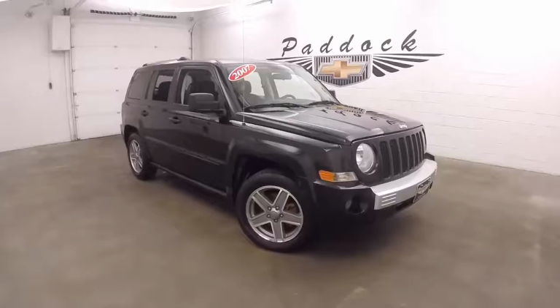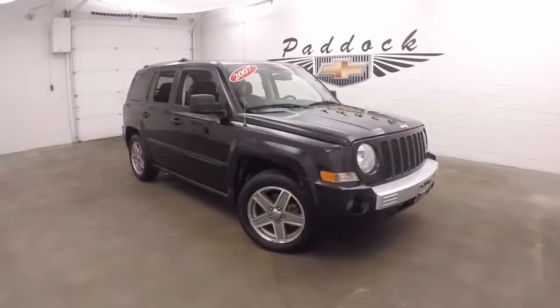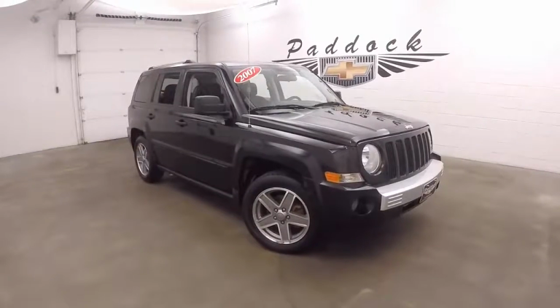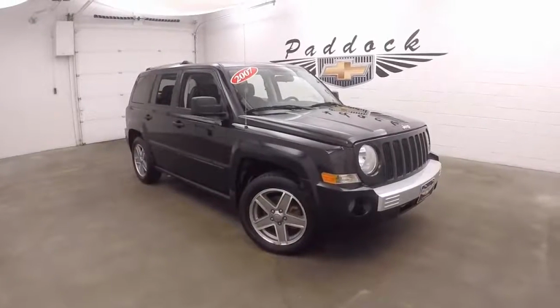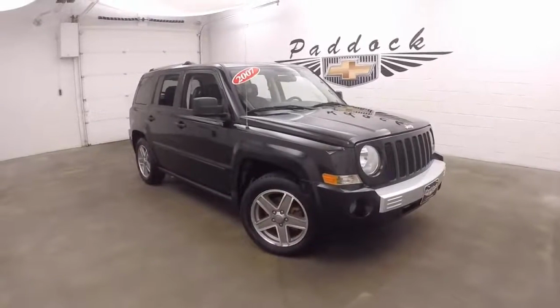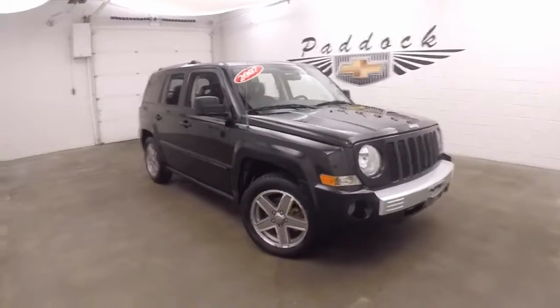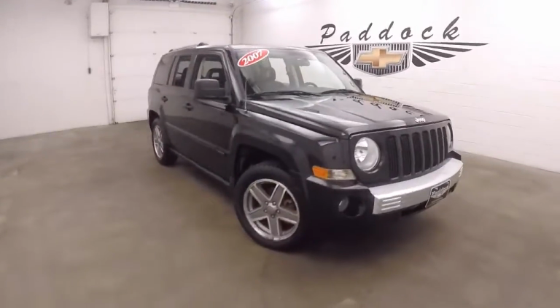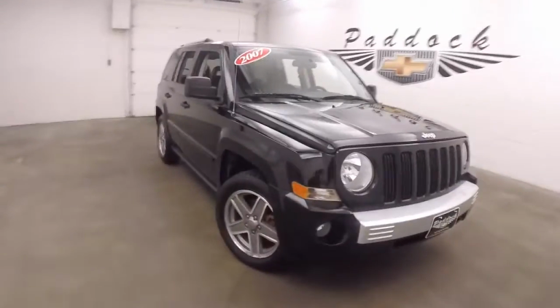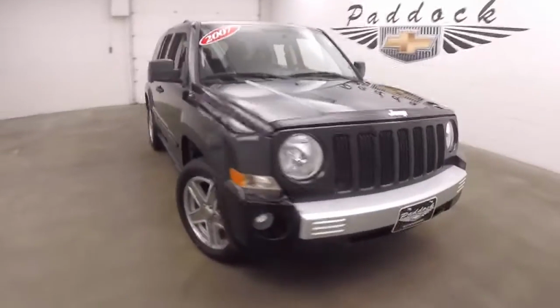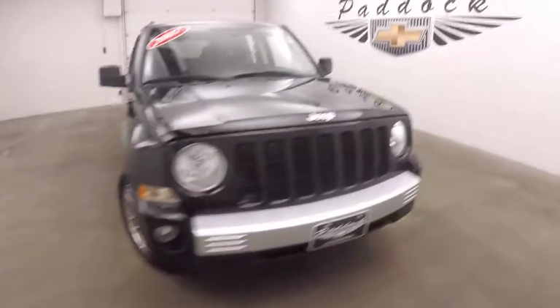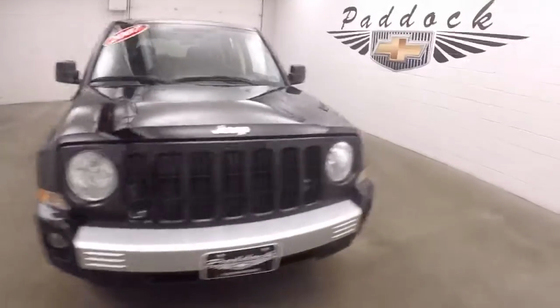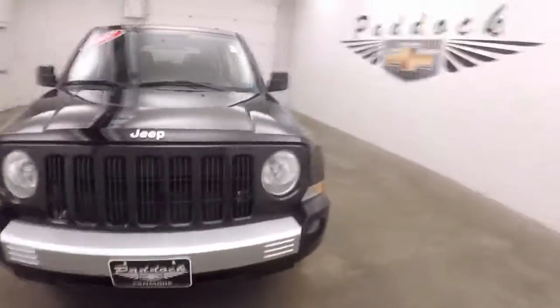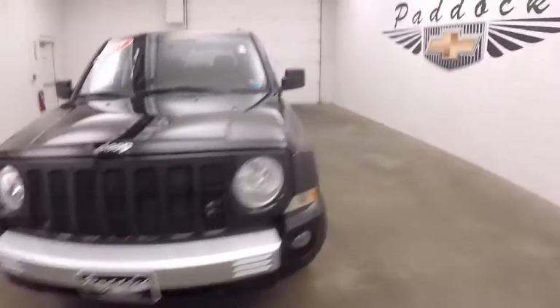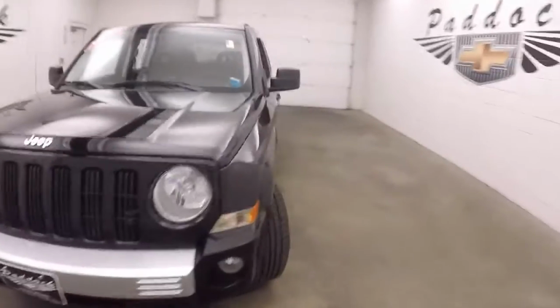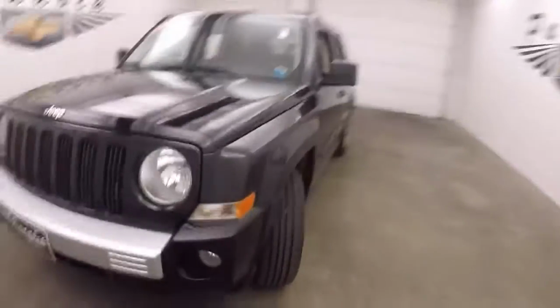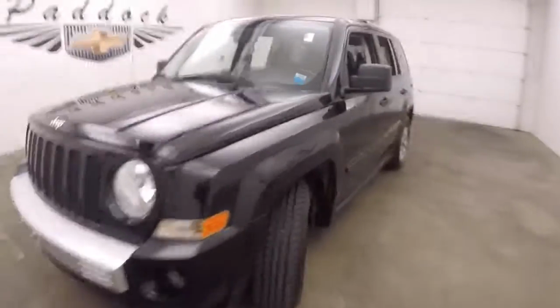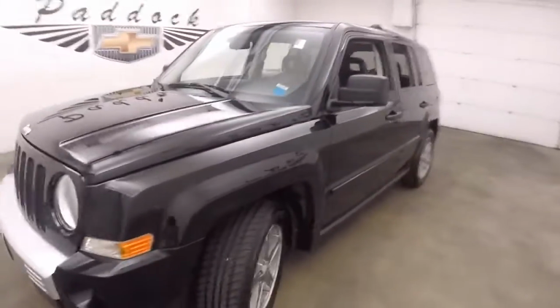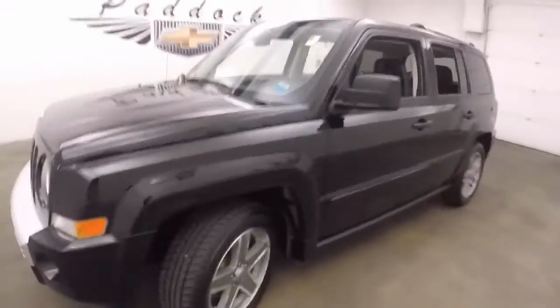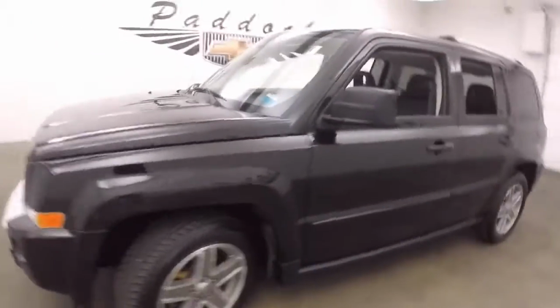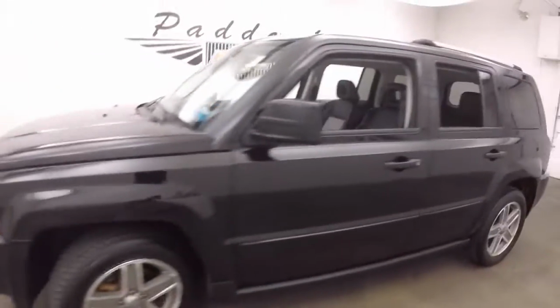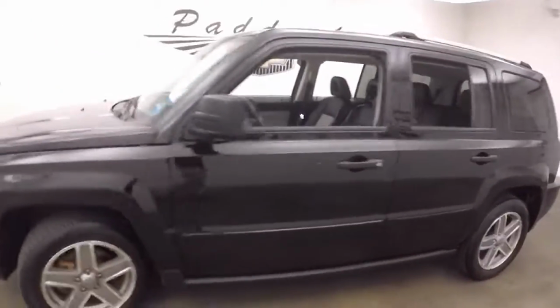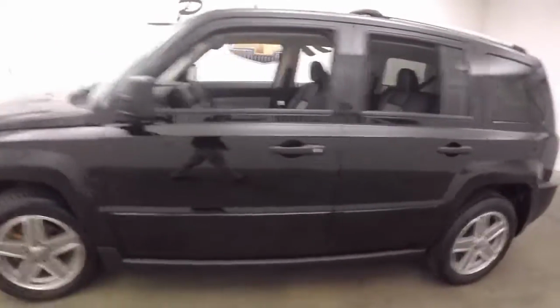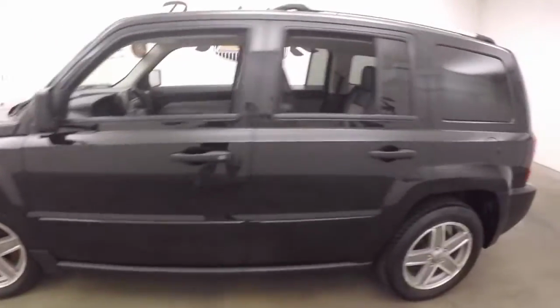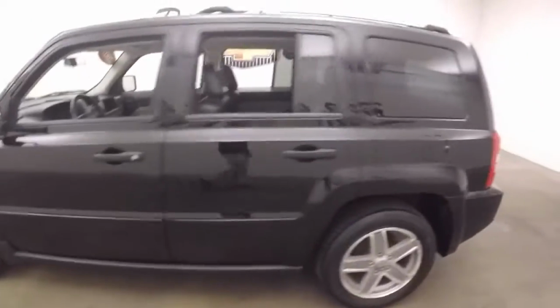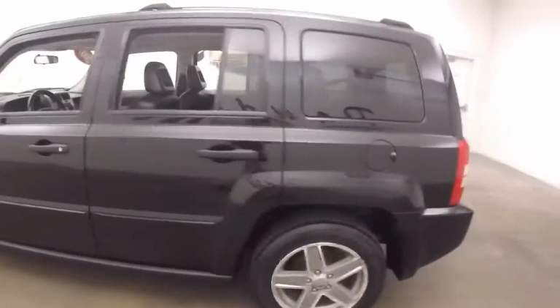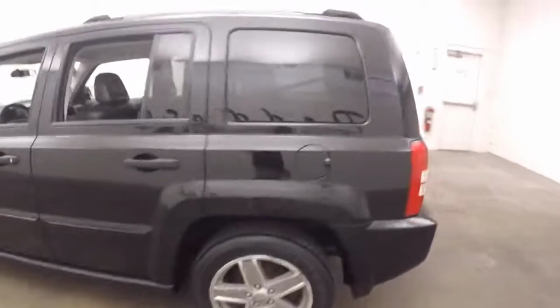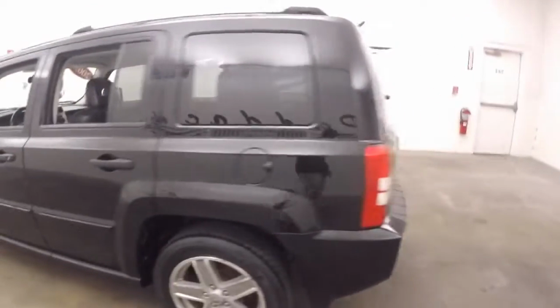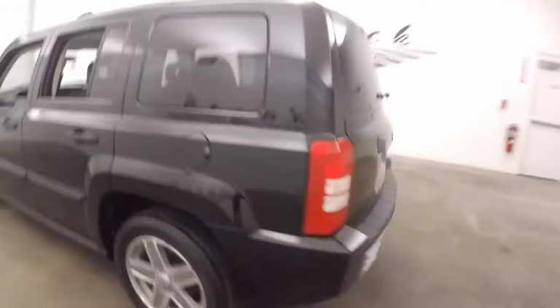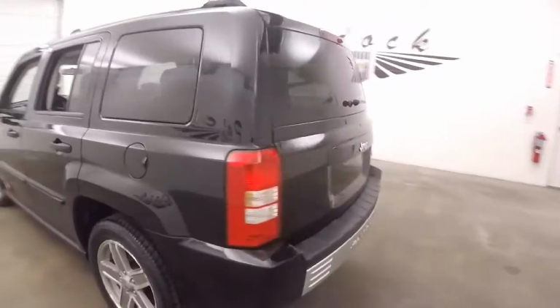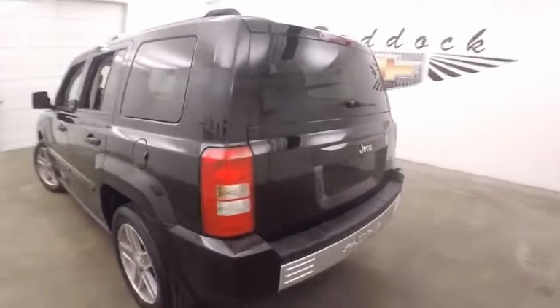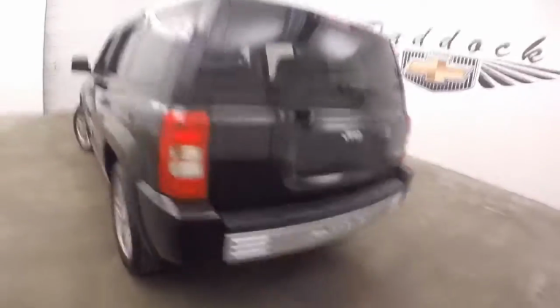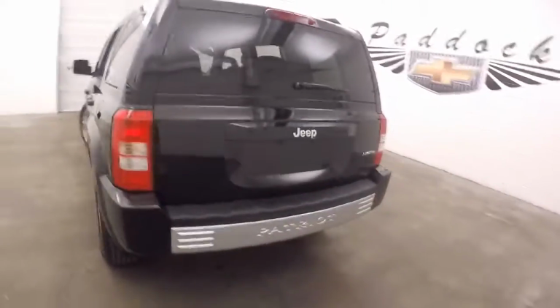This is a 2007 Jeep Patriot. Nice black color, nice LOE wheels, good tires. This is a two-wheel drive, front-wheel drive Patriot.